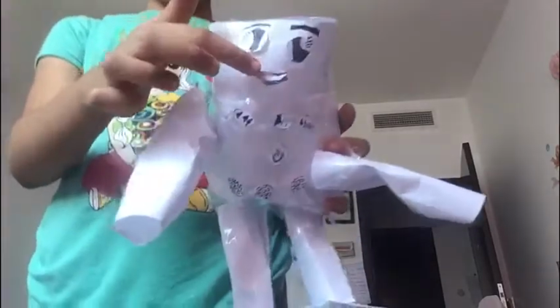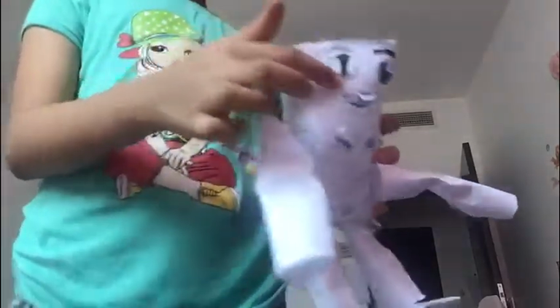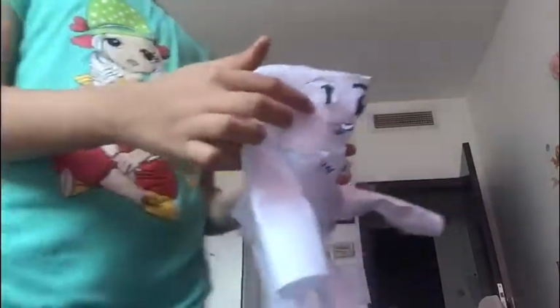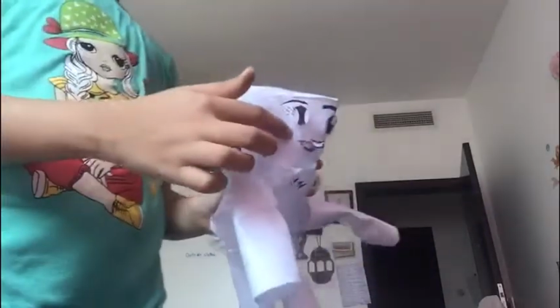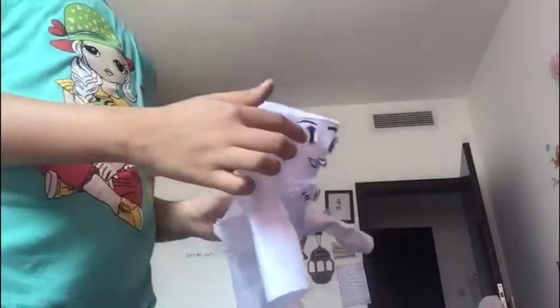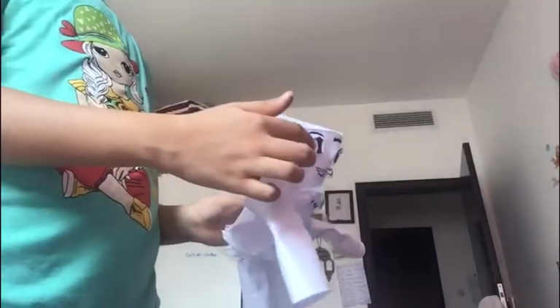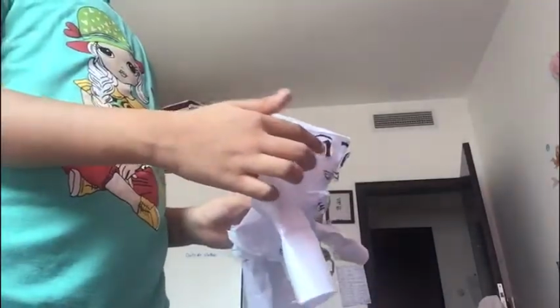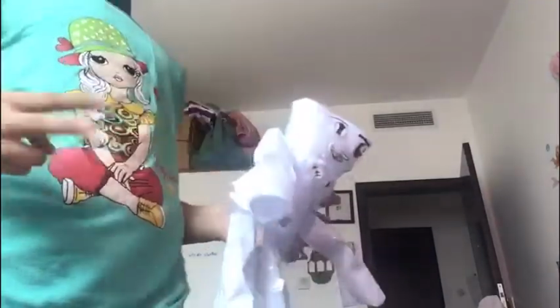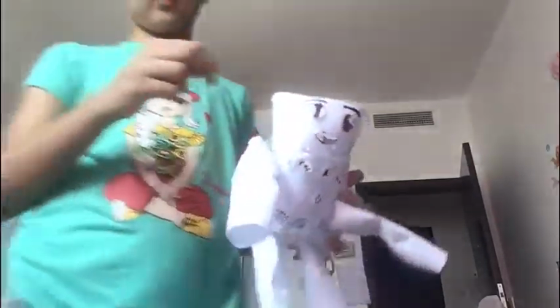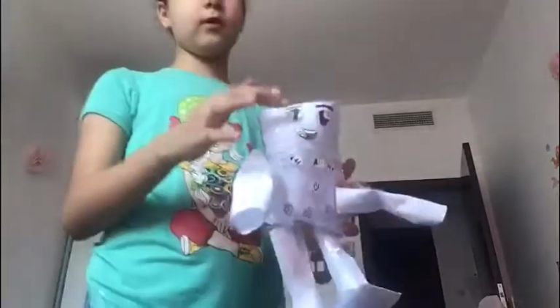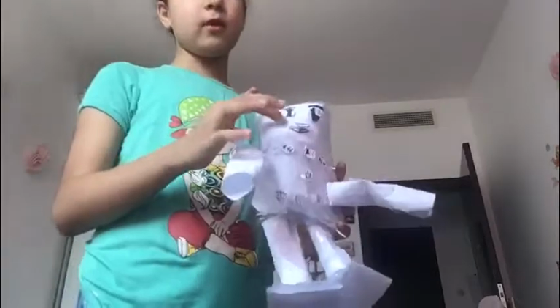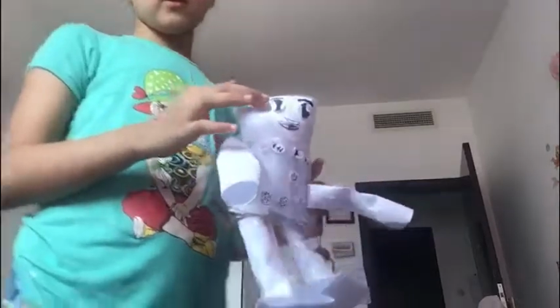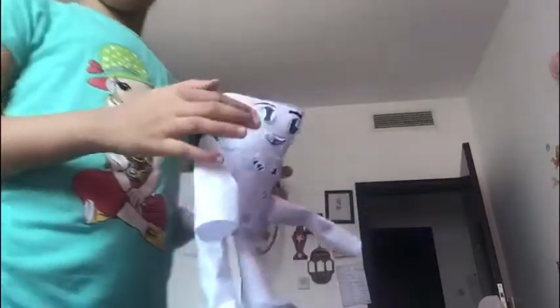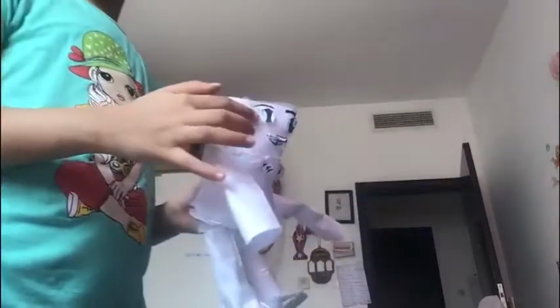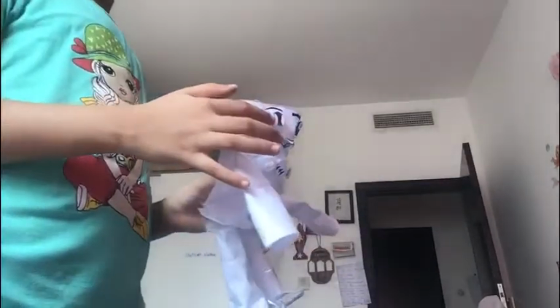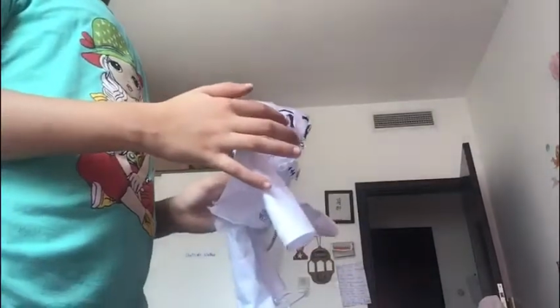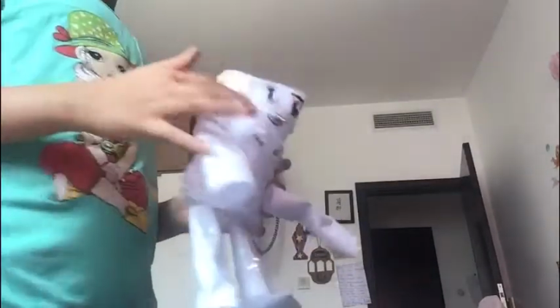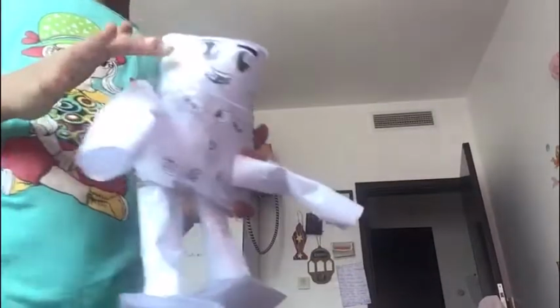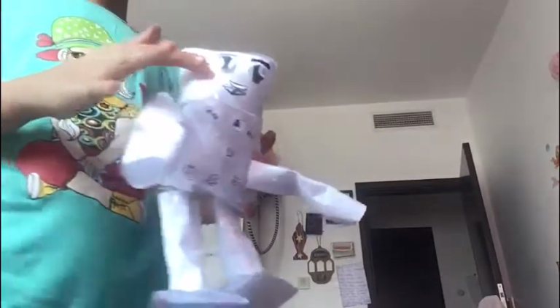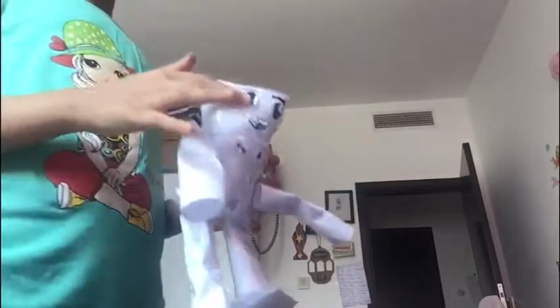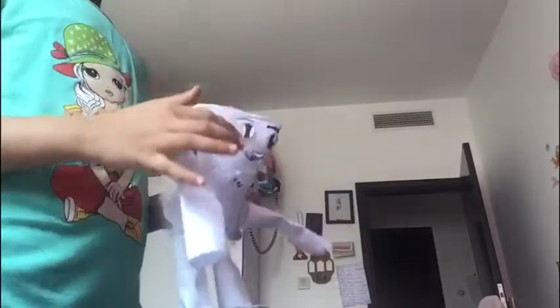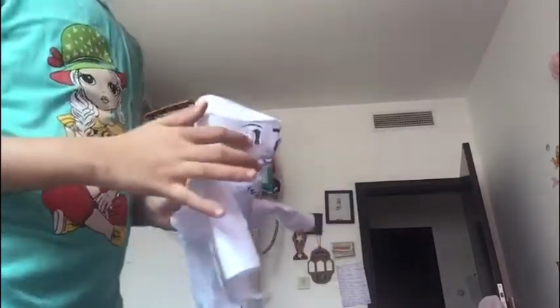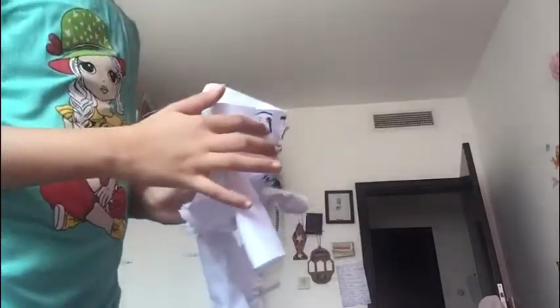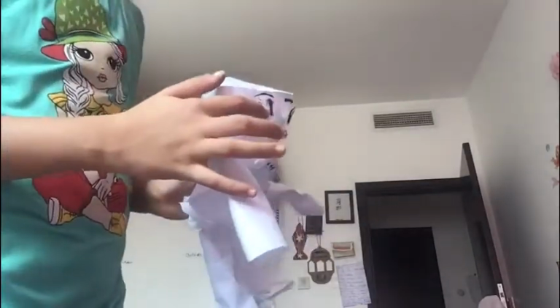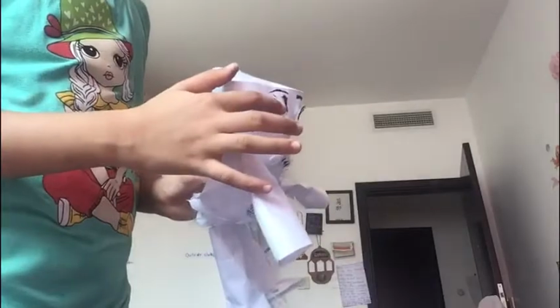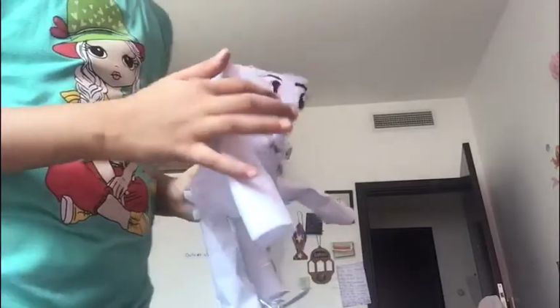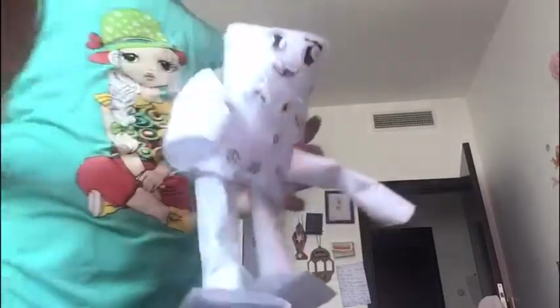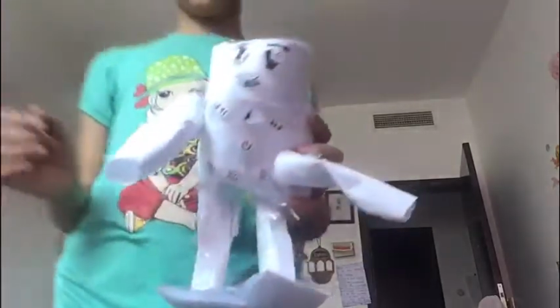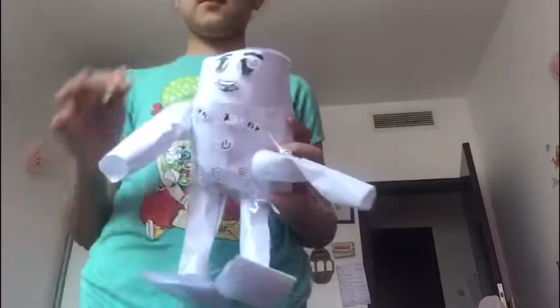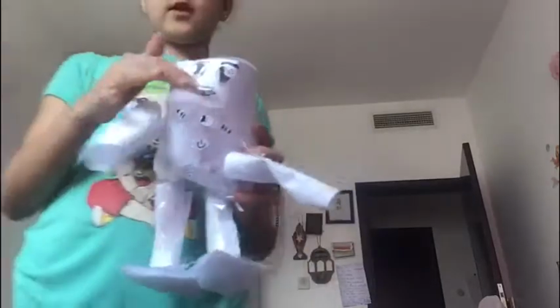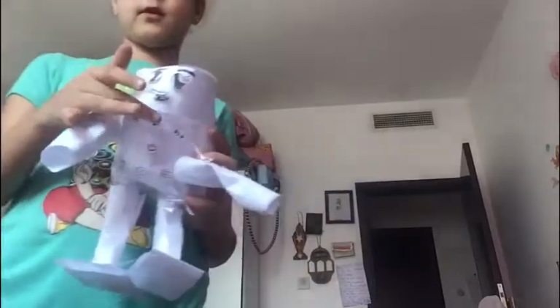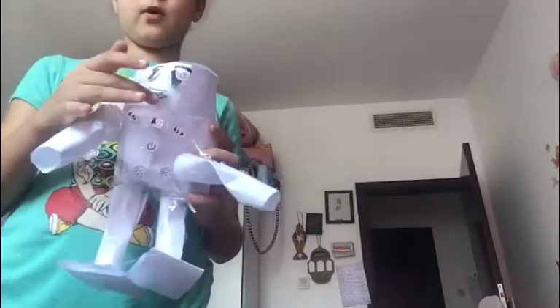I drew her eyes and then cut them out, and then I stuck them on her head like this. So they look 3D, even the mouth.